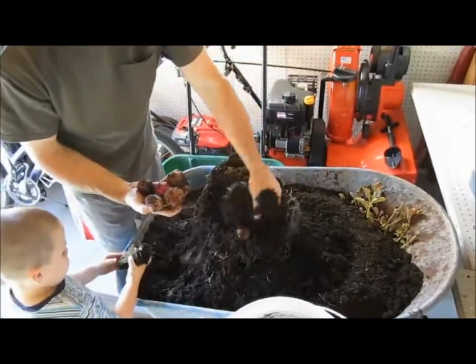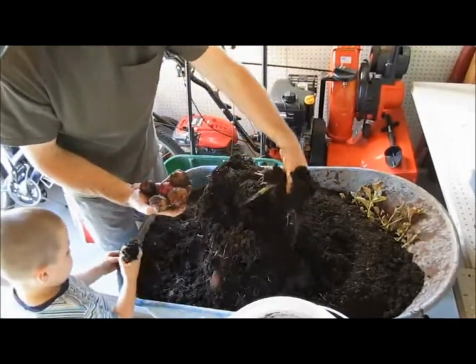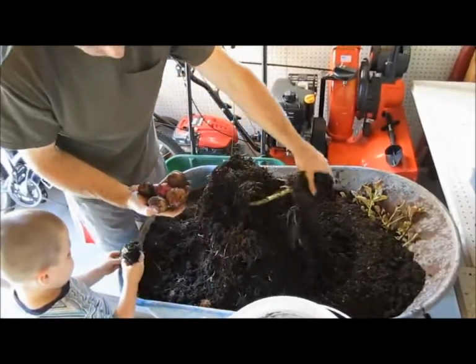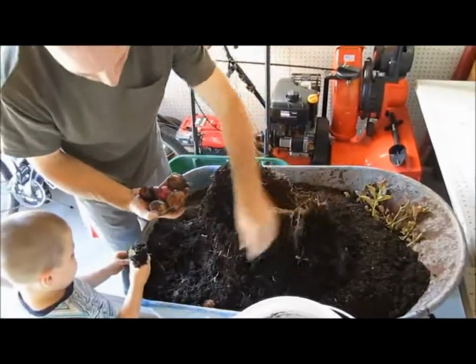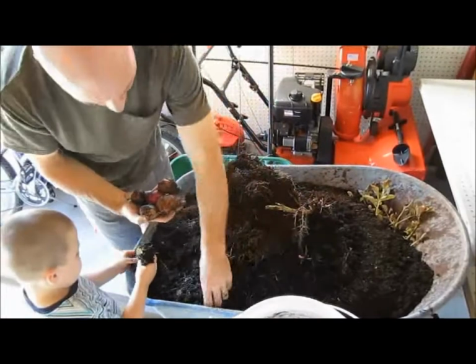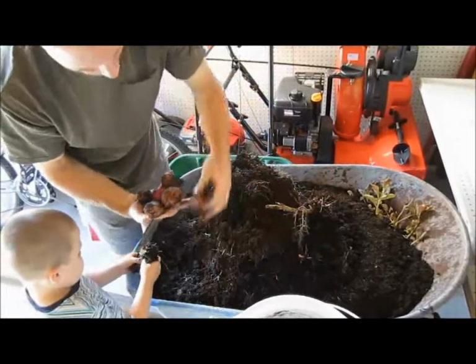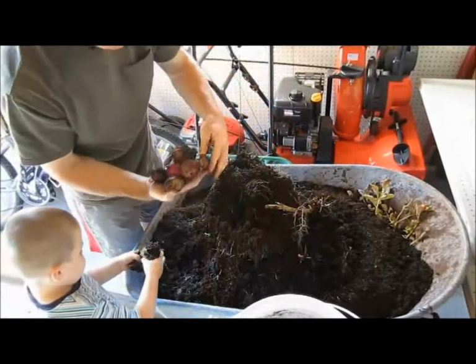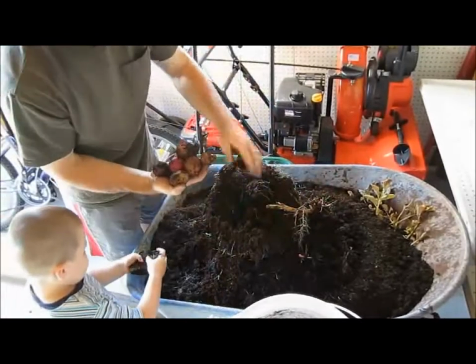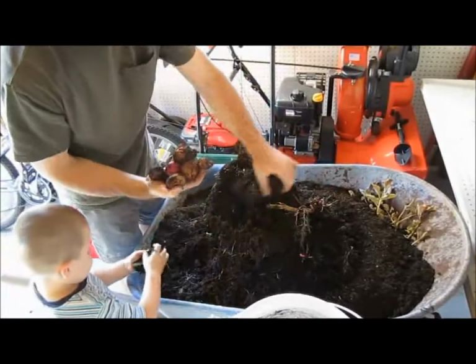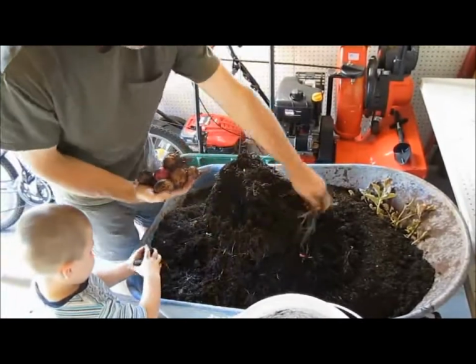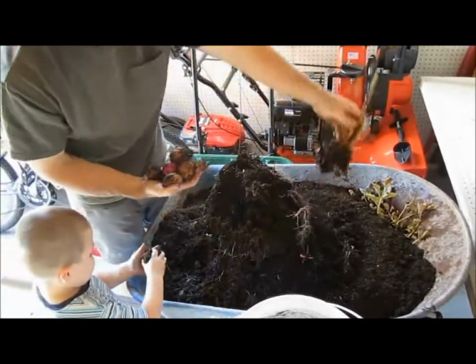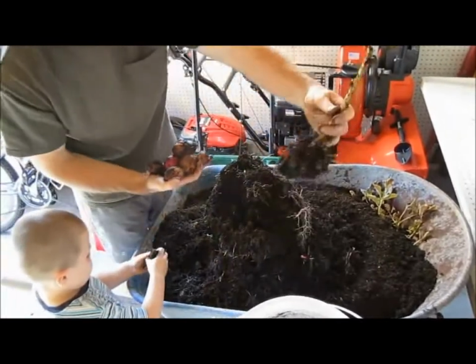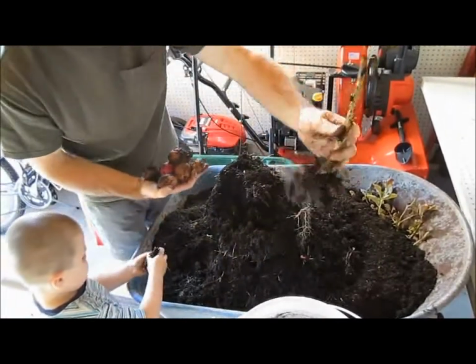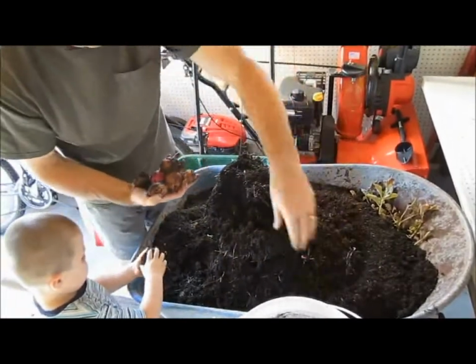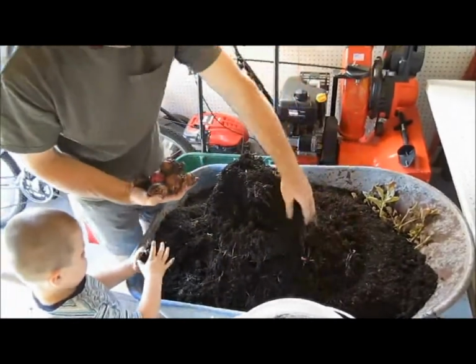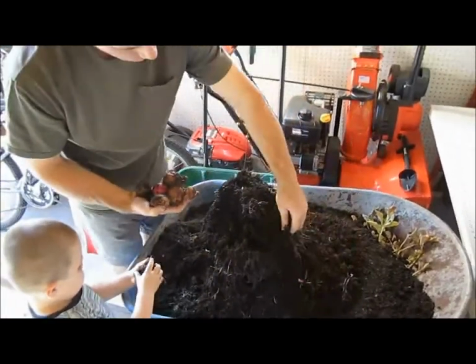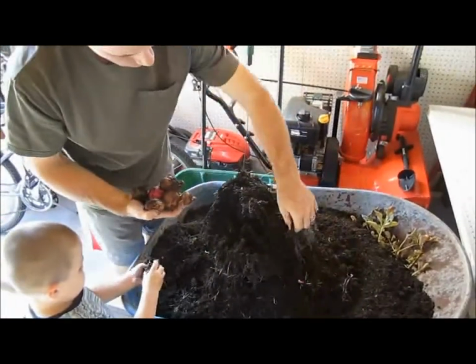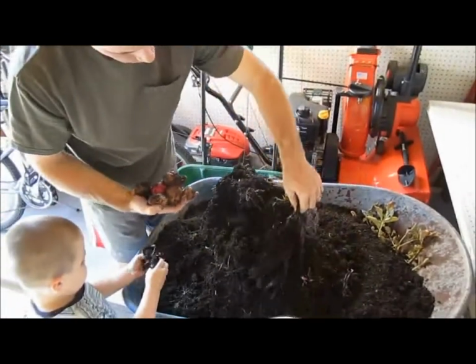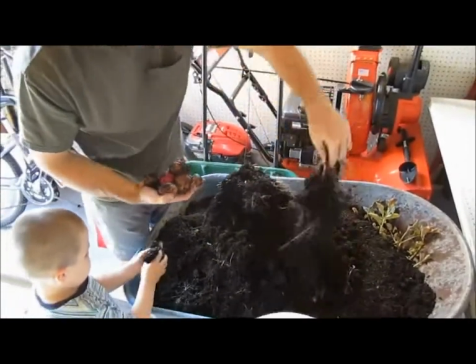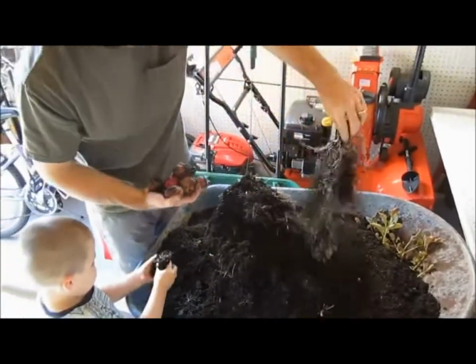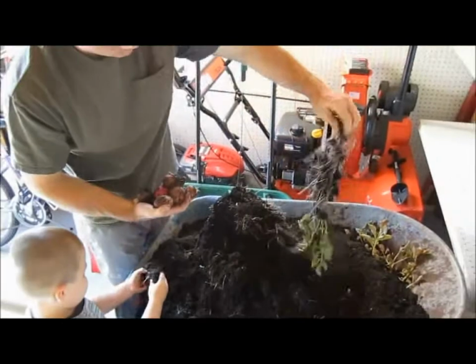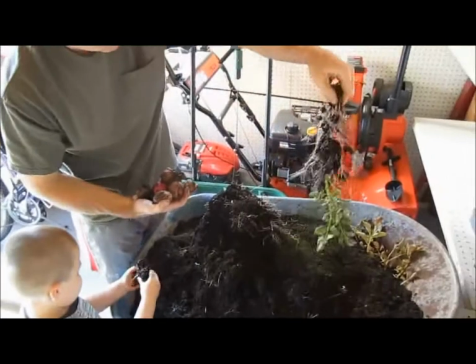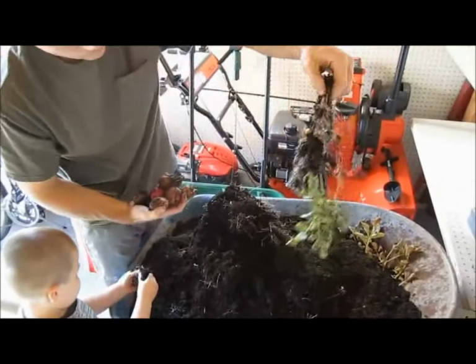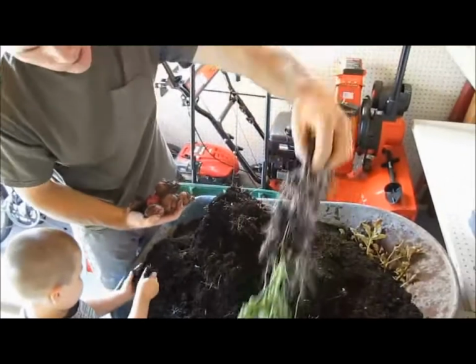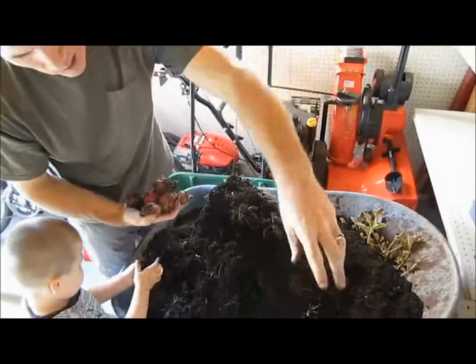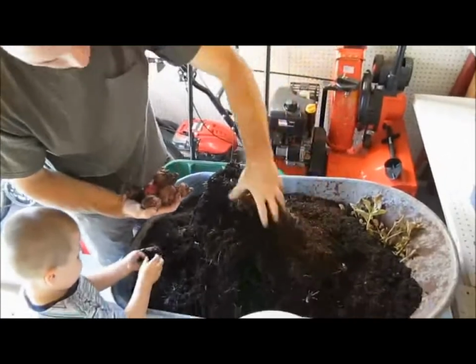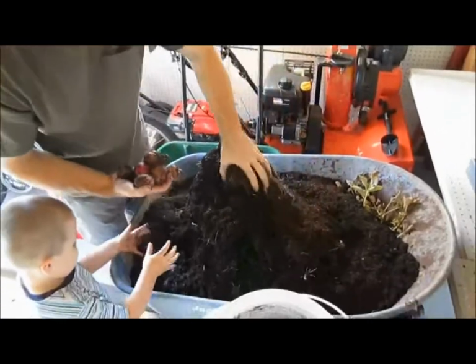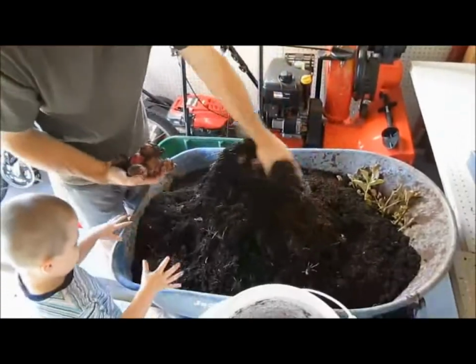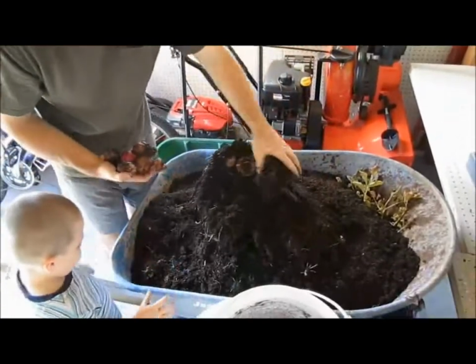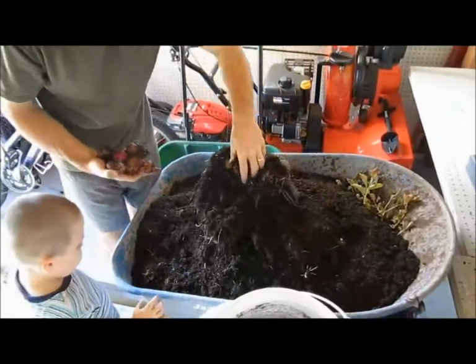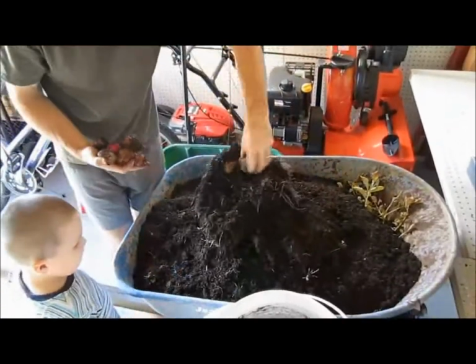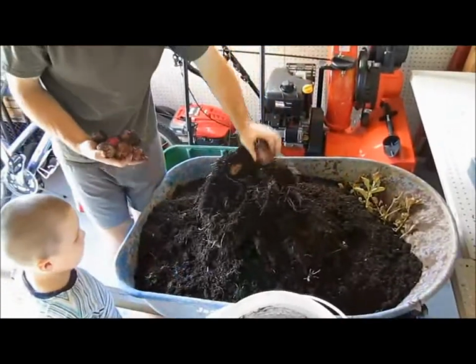Well, this is from one seed potato, so that's kind of nice.